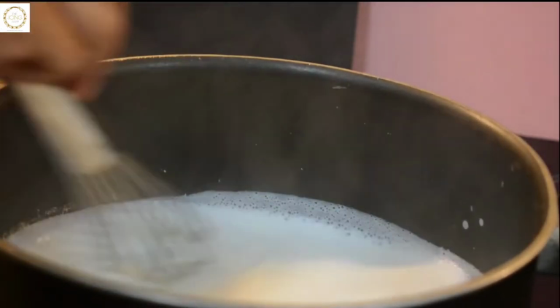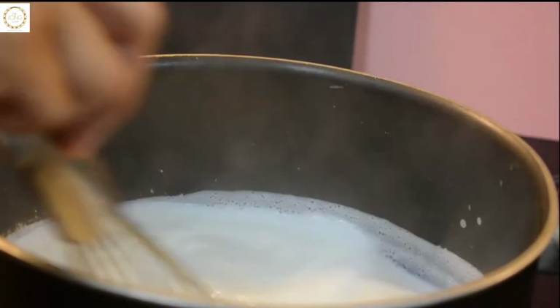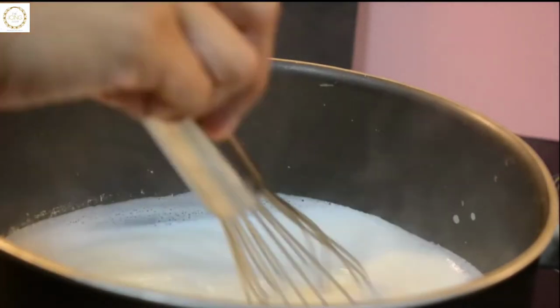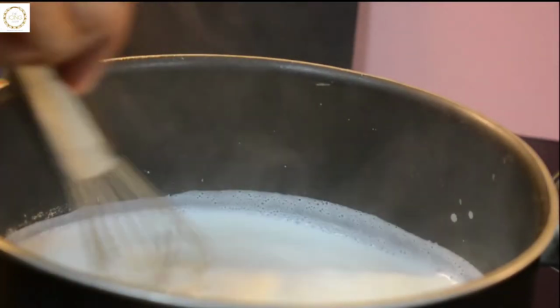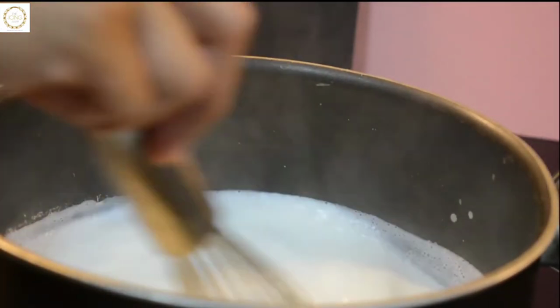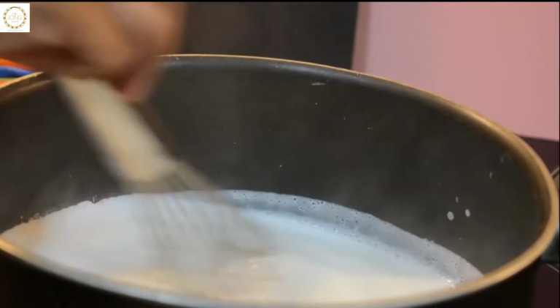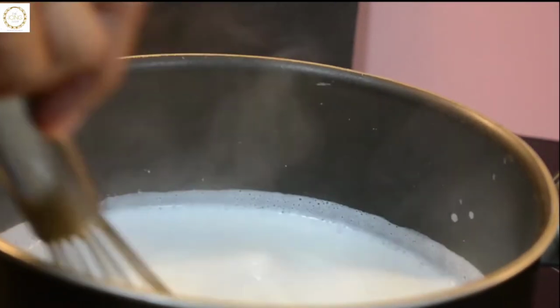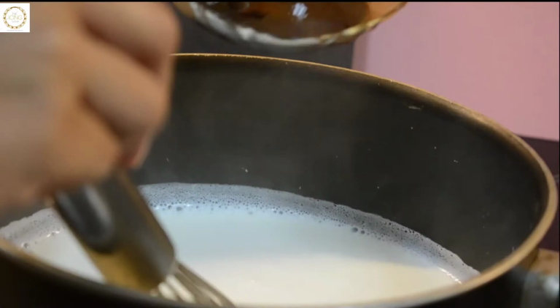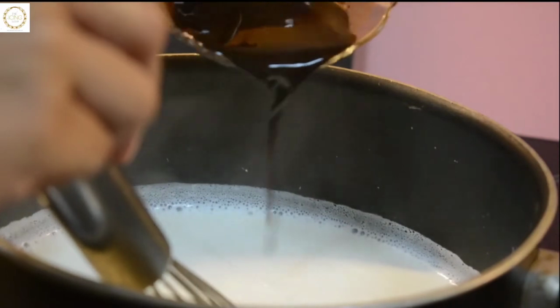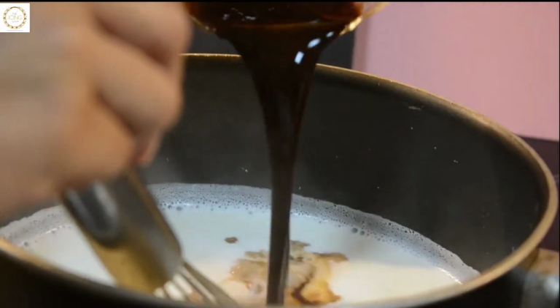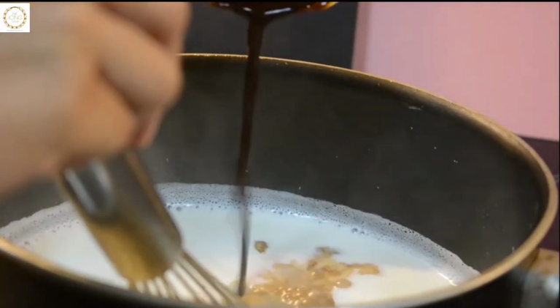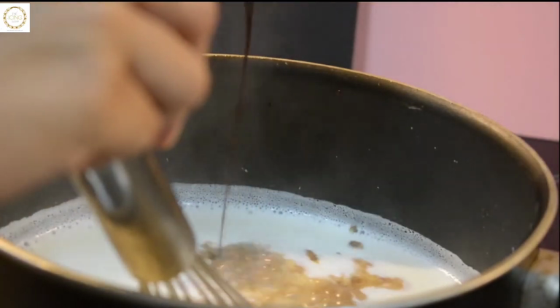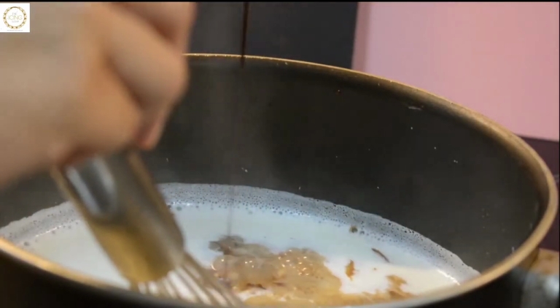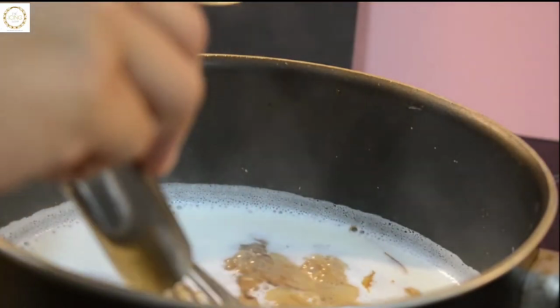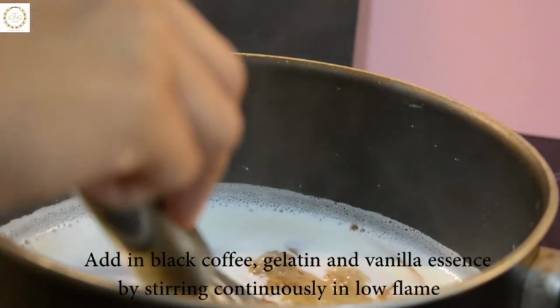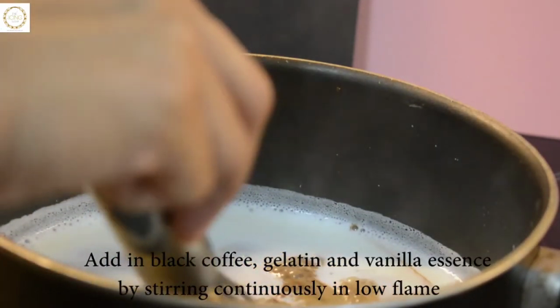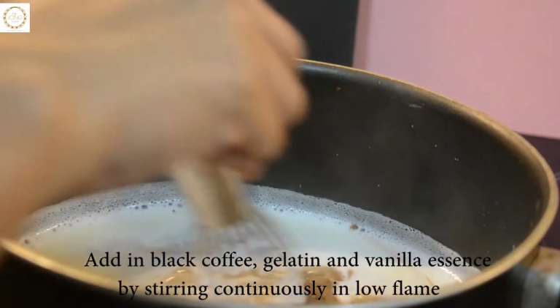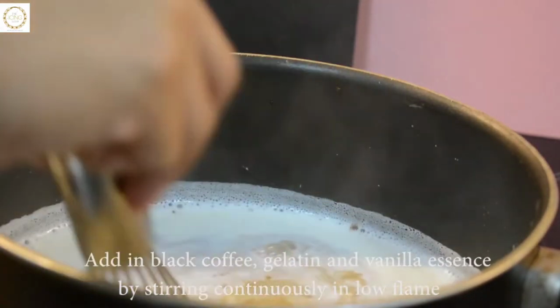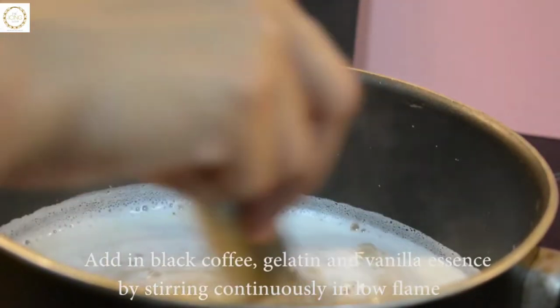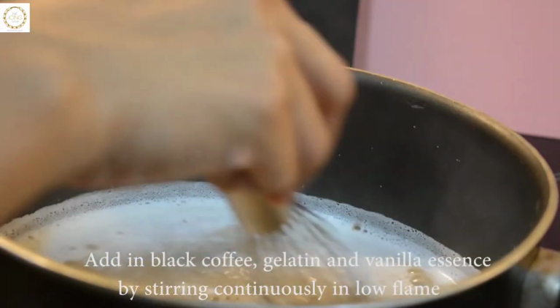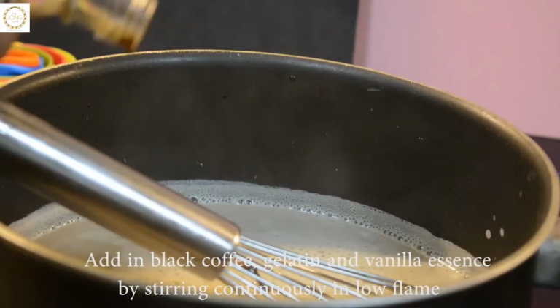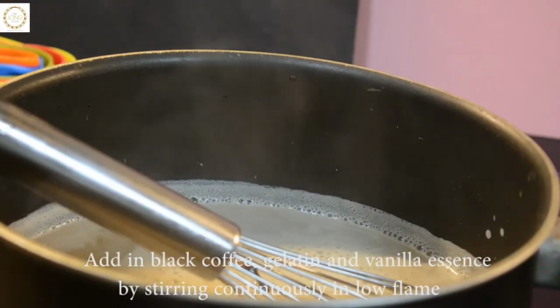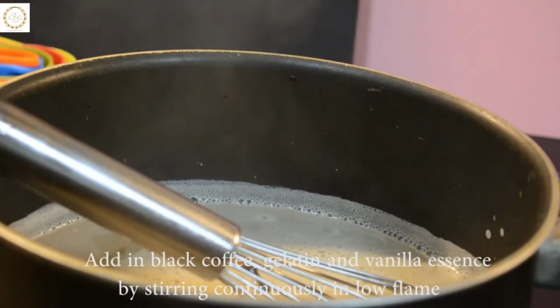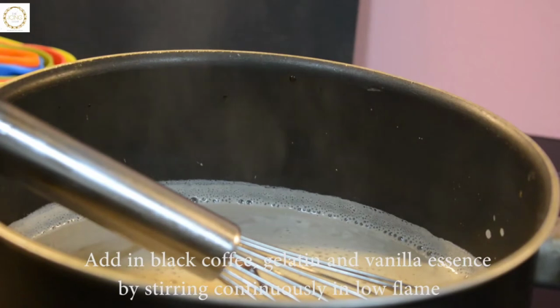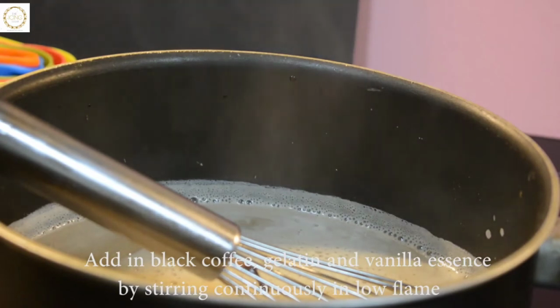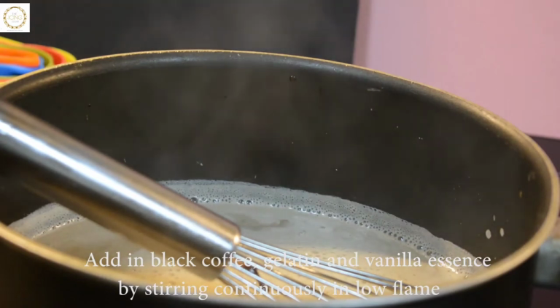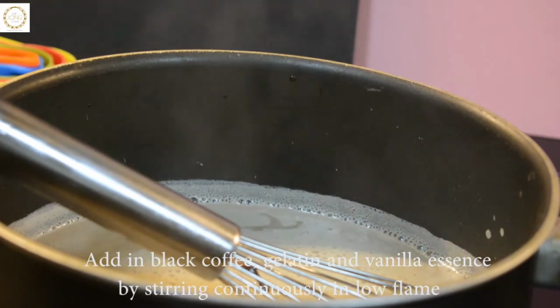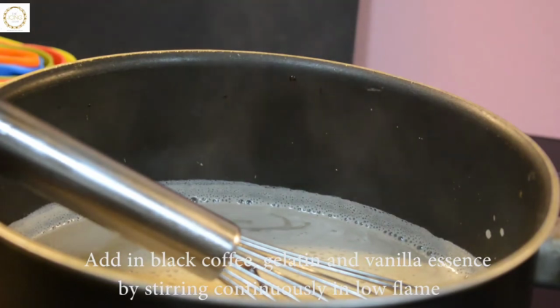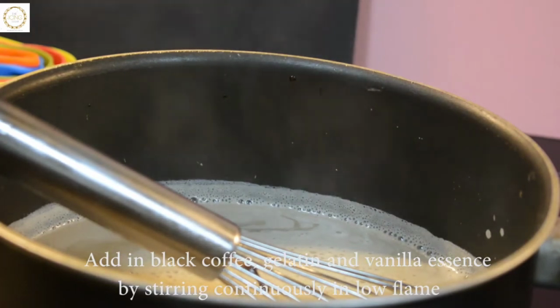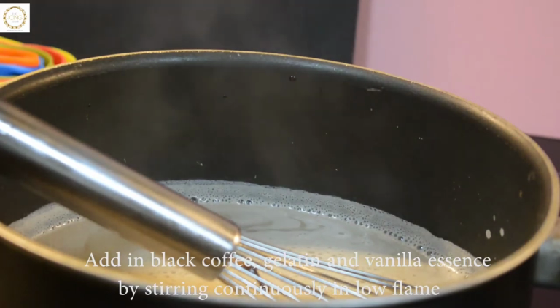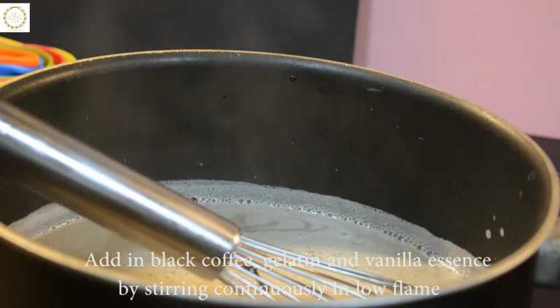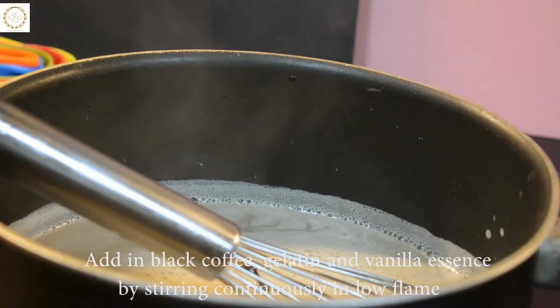Once the condensed milk is dissolved, add in the black coffee and the gelatin, and stir on a low flame. Also add a bar of mint chocolate for an extra chocolatey flavor.